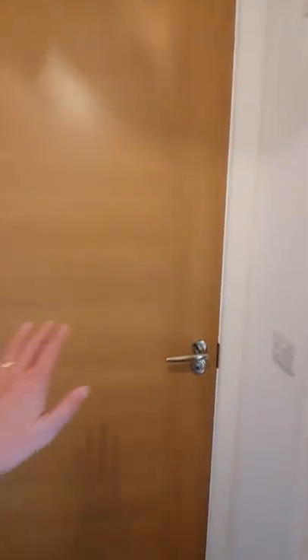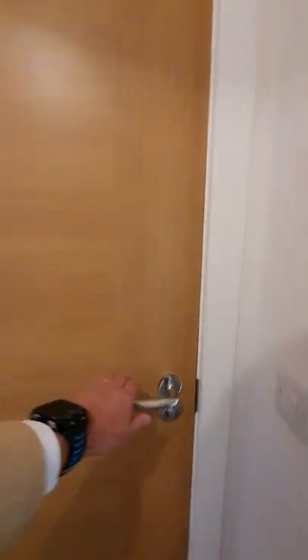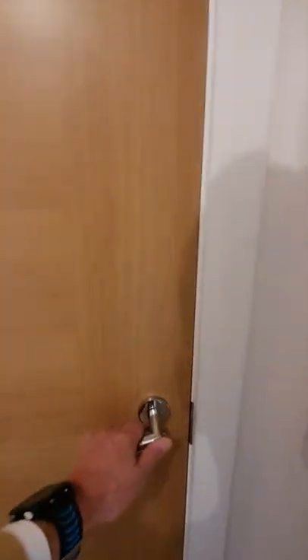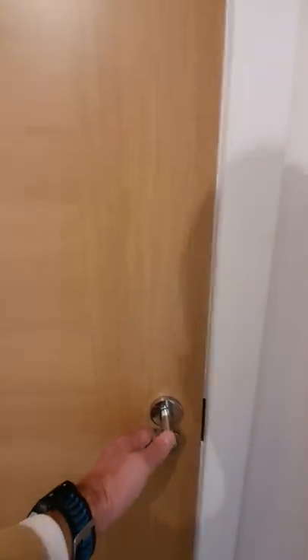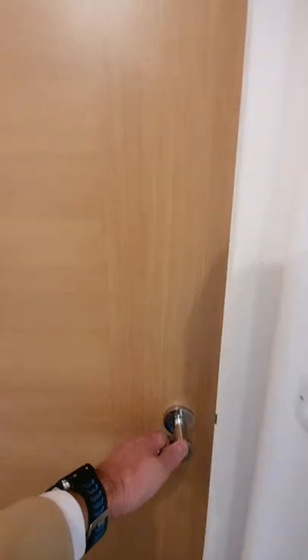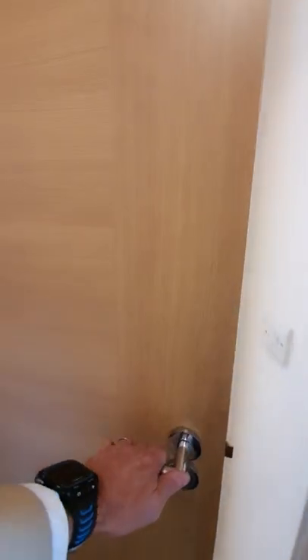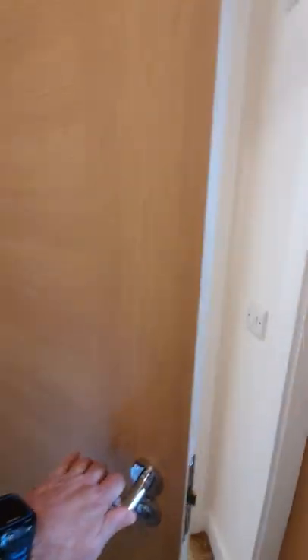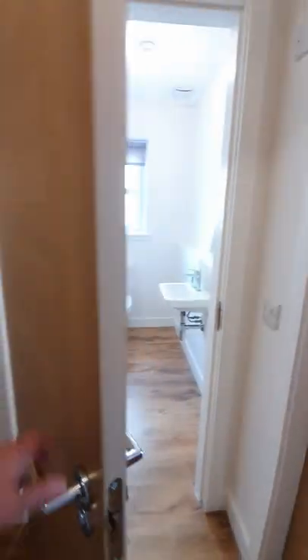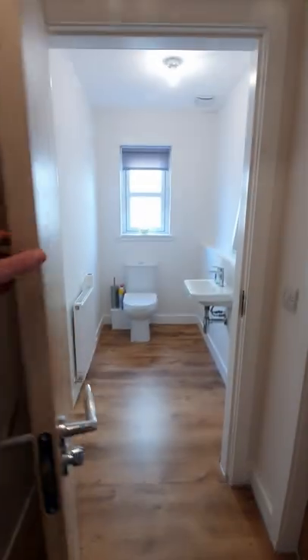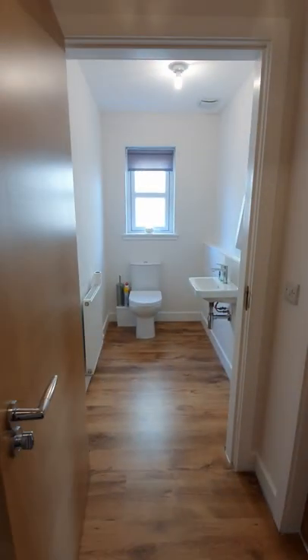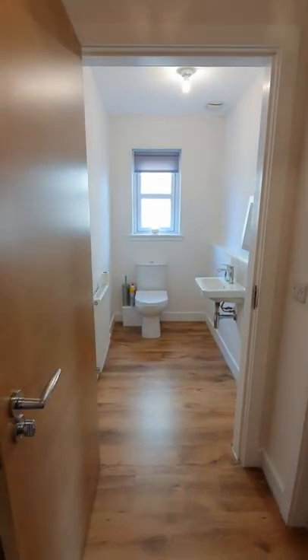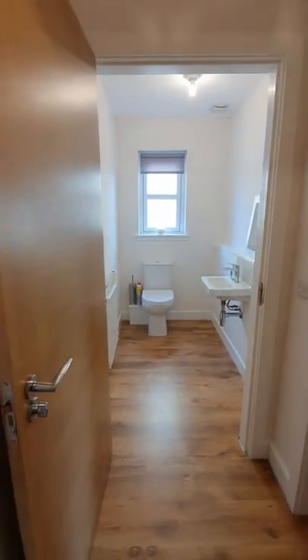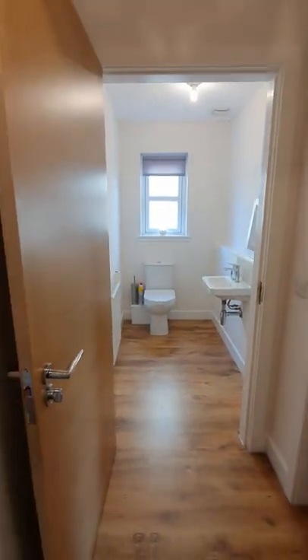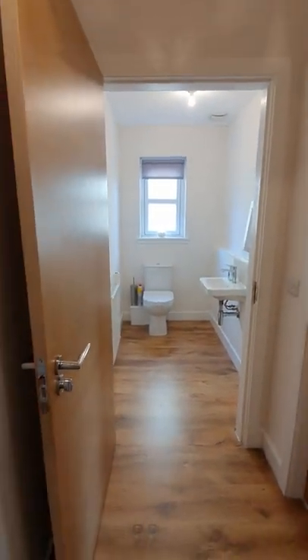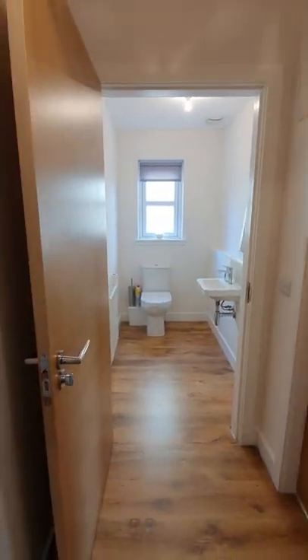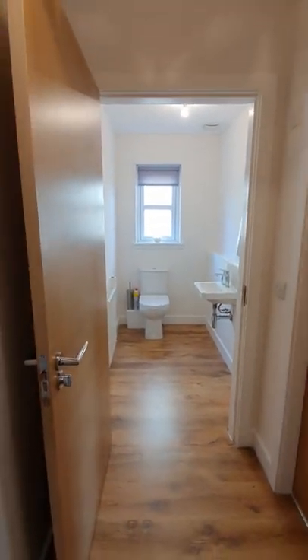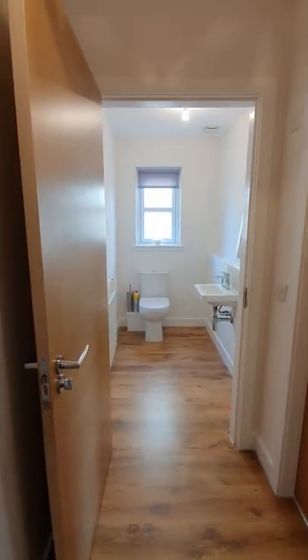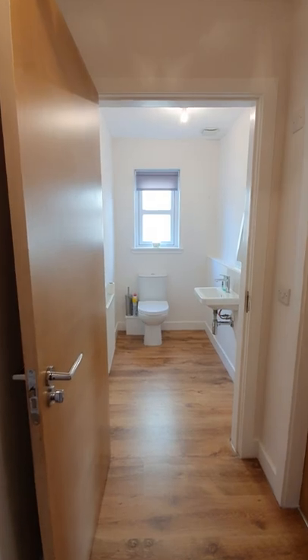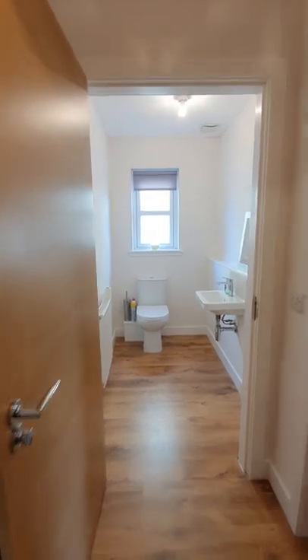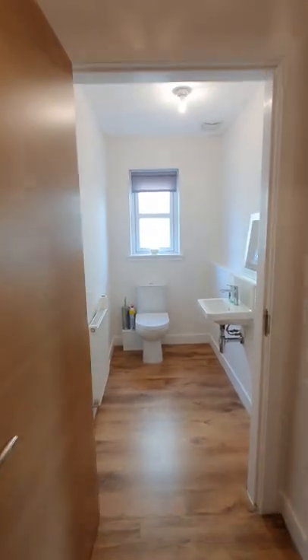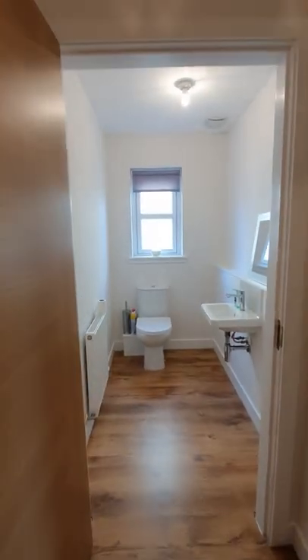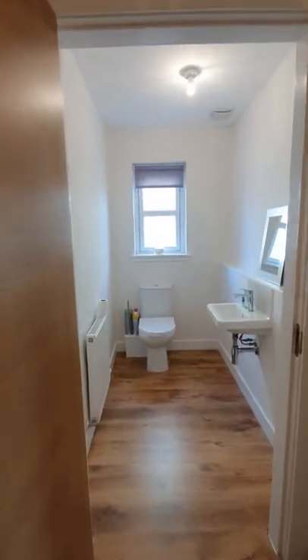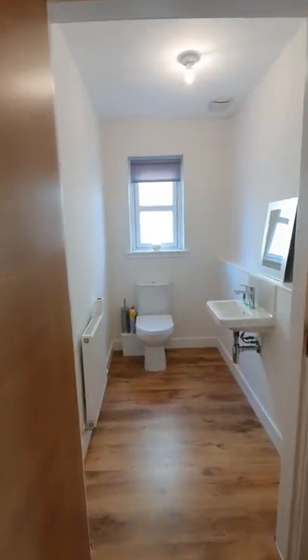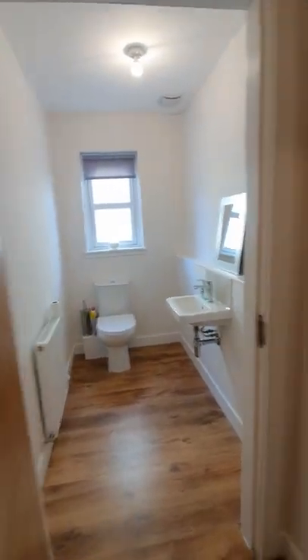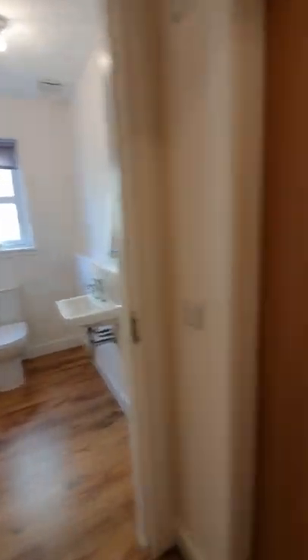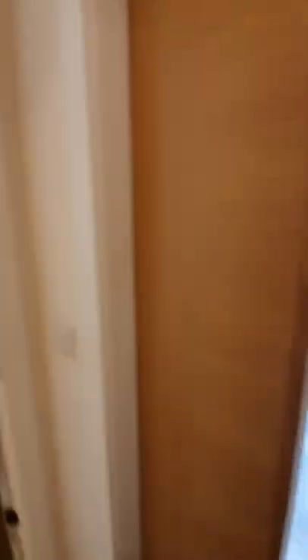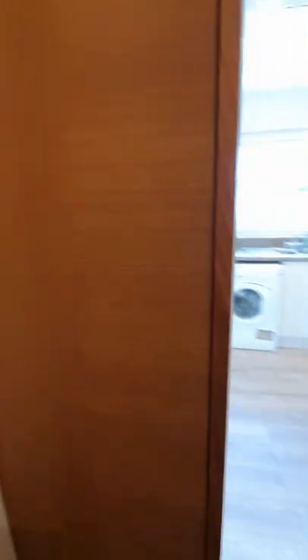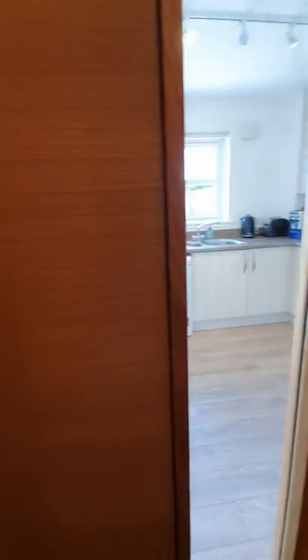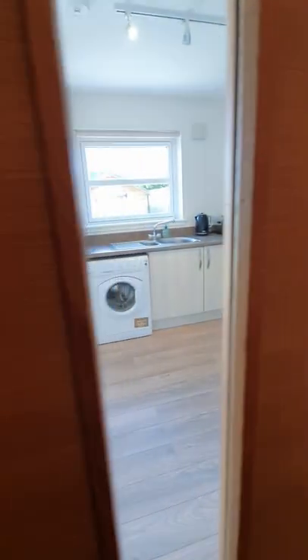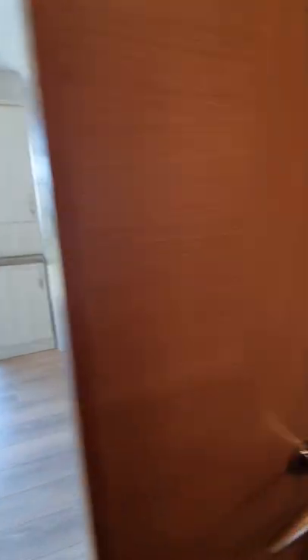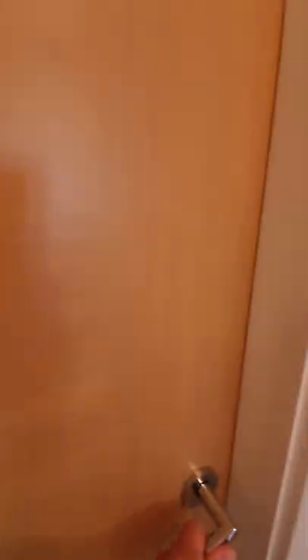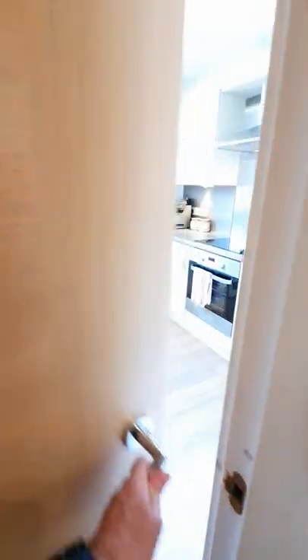Then off to the left-hand side here we've got the WC. I have a sneaking suspicion this is barrier-free — in other words, it's wheelchair accessible at the downstairs through all the doorways because of the width. So, WC downstairs, and then off into the dining kitchen.